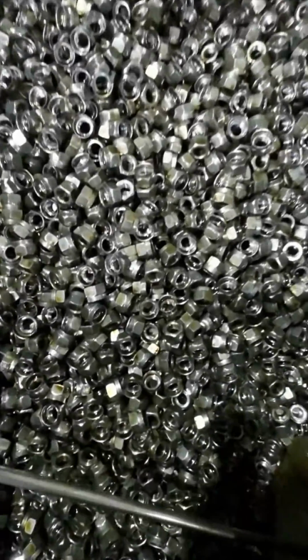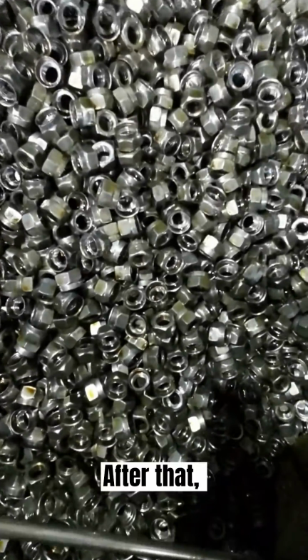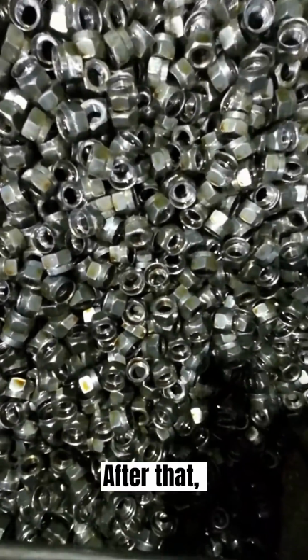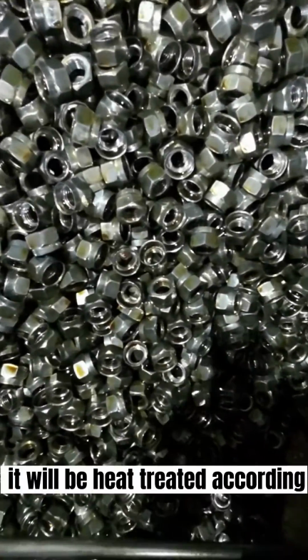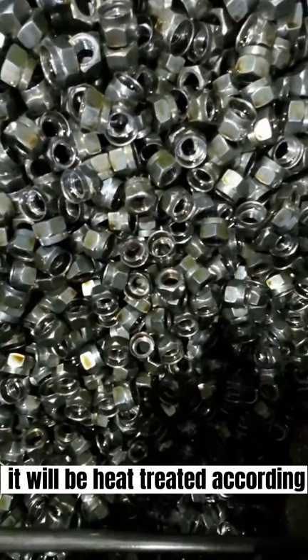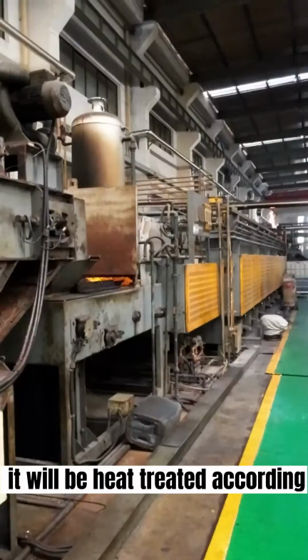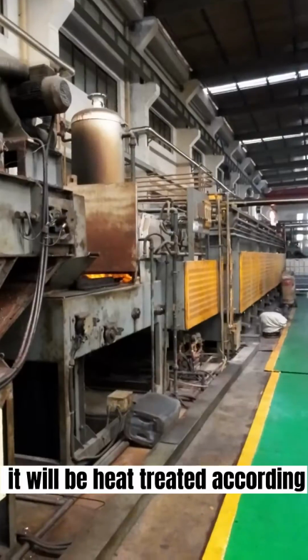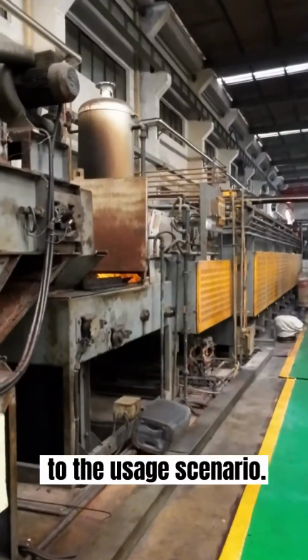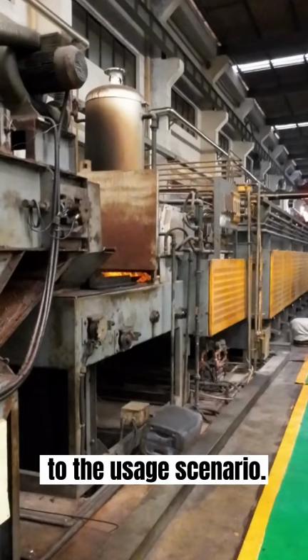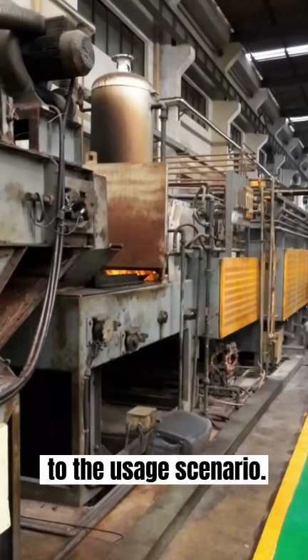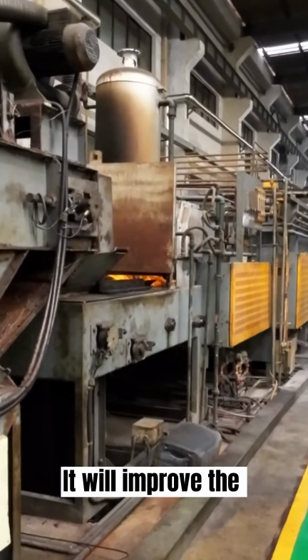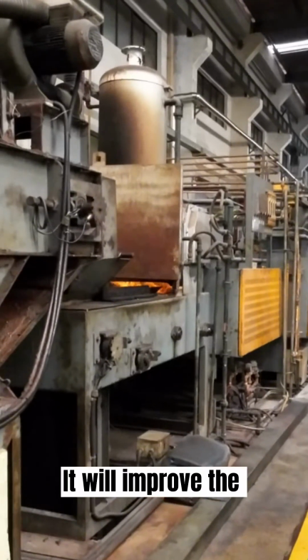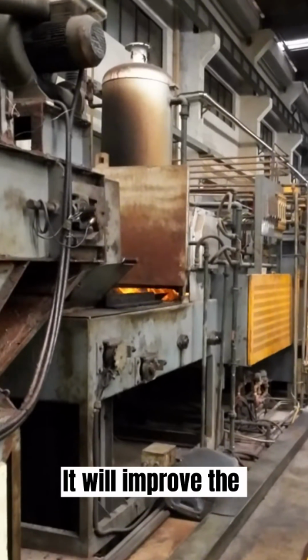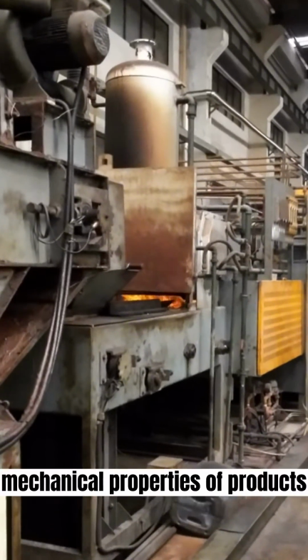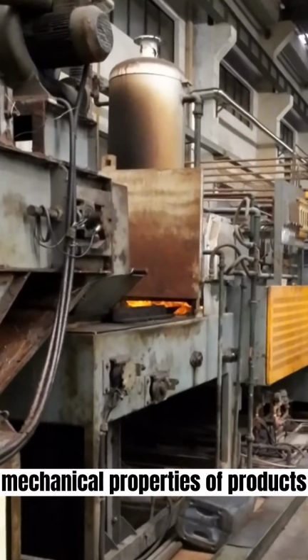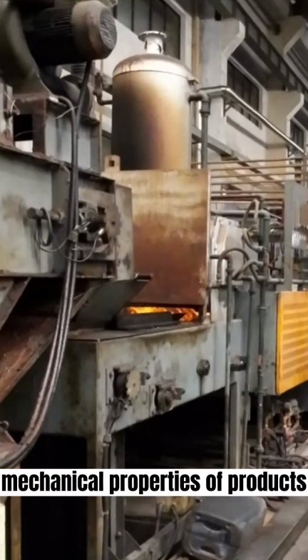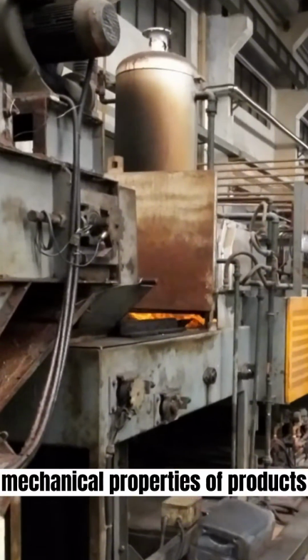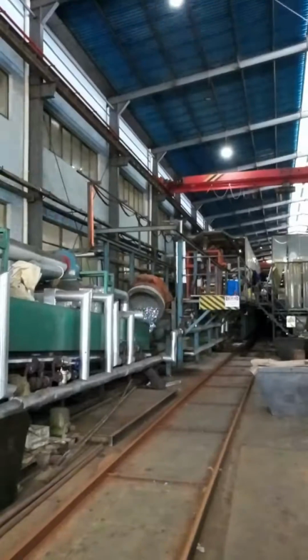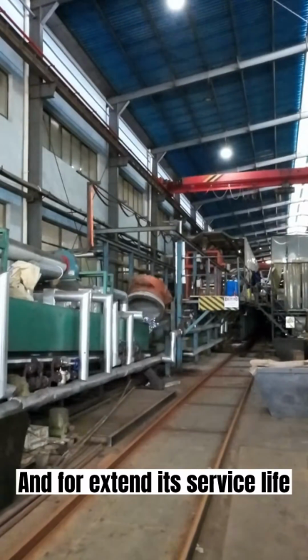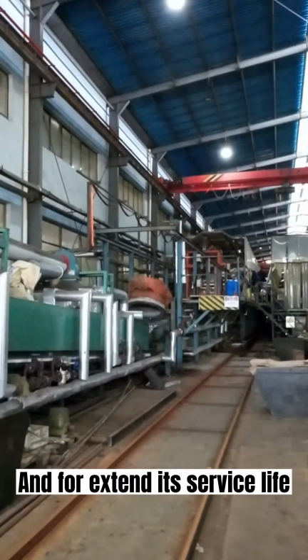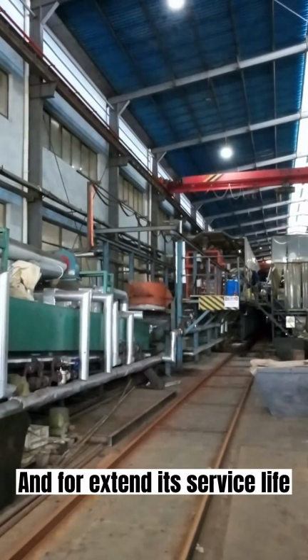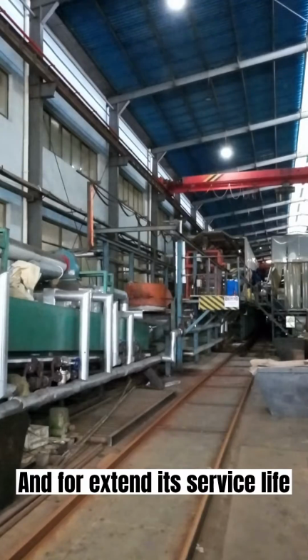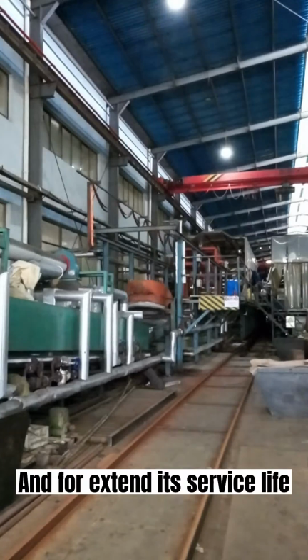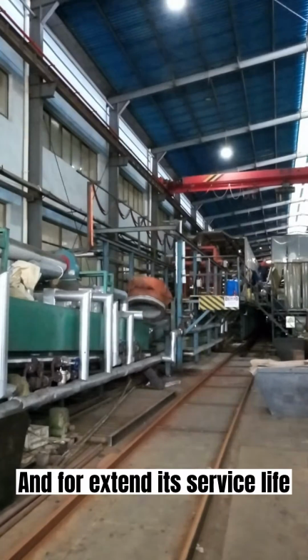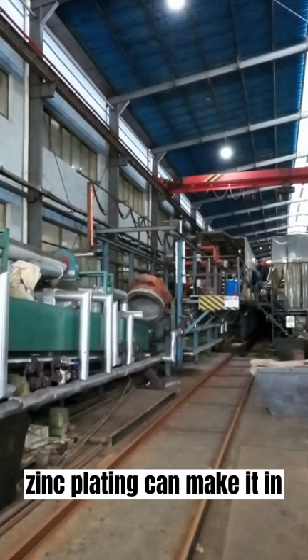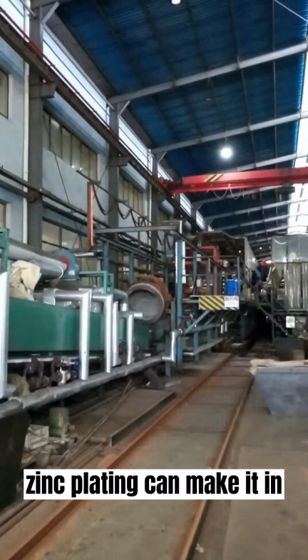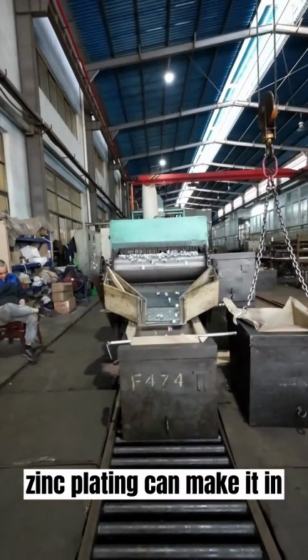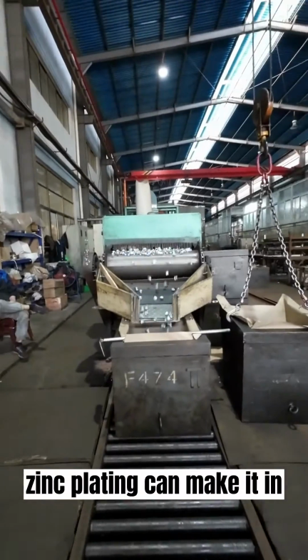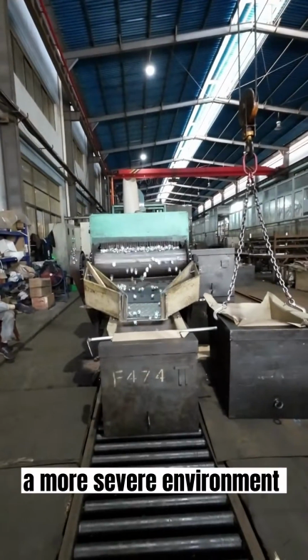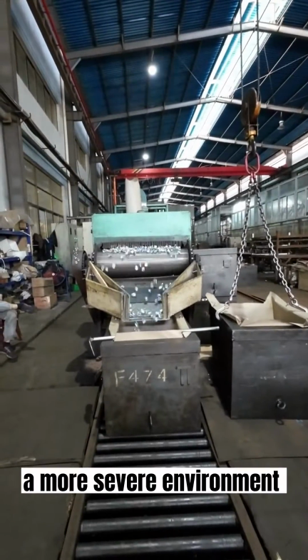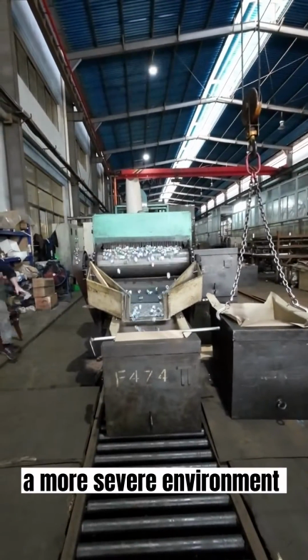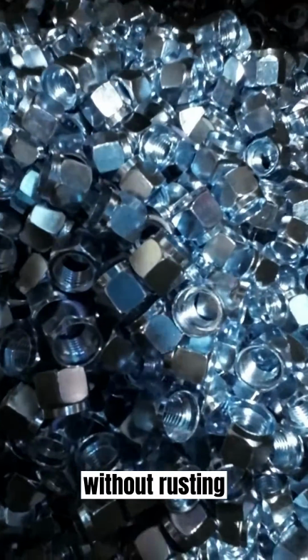After that, it will be heat treated according to the usage scenario. This will improve the mechanical properties of products. And to extend product service life, zinc plating can make it function in a more severe environment without rusting.